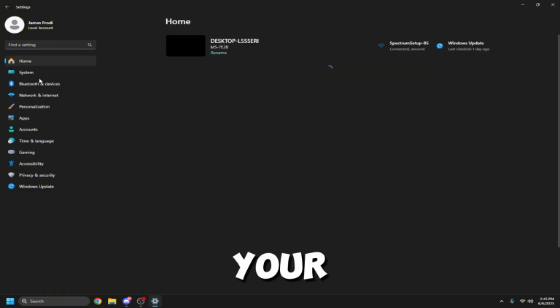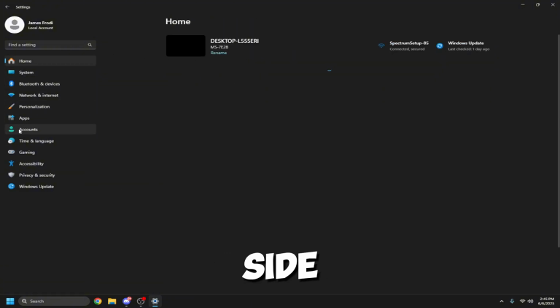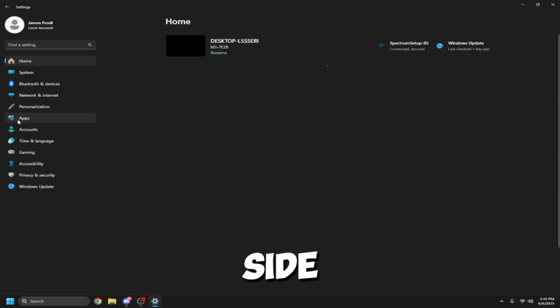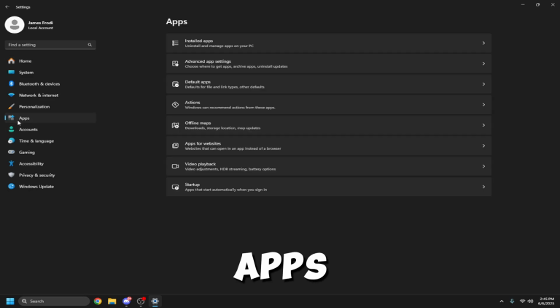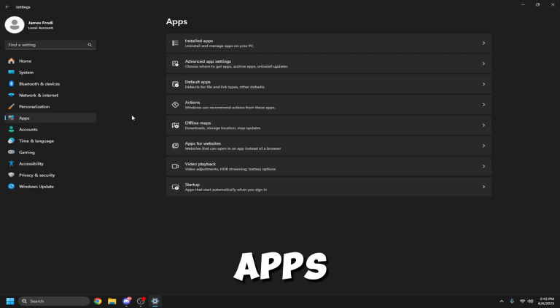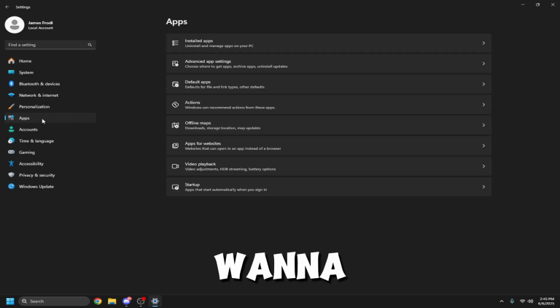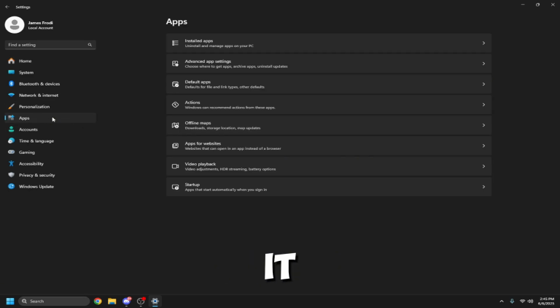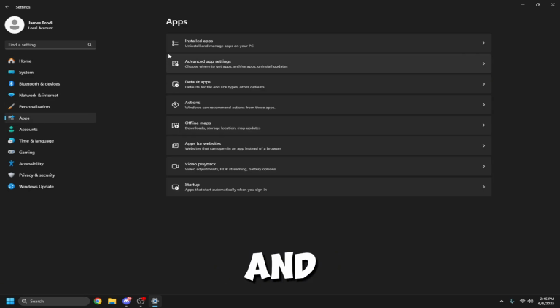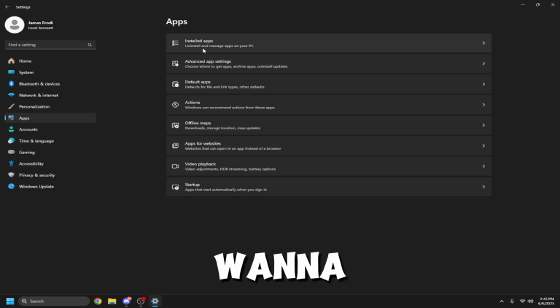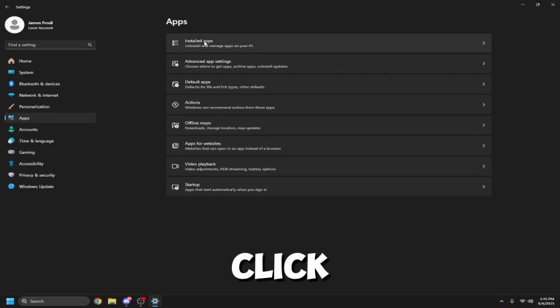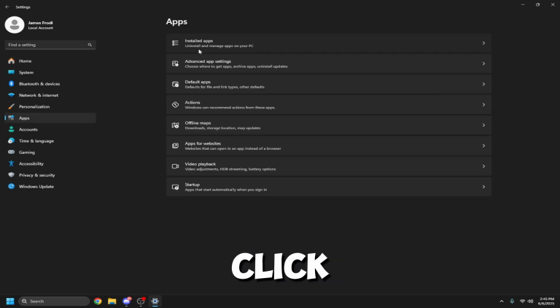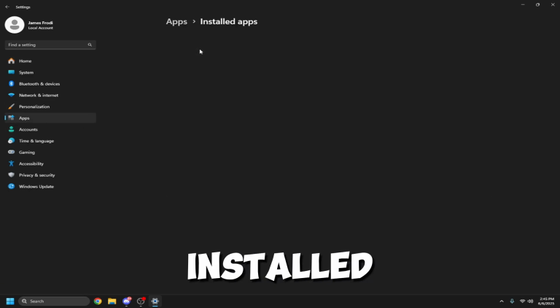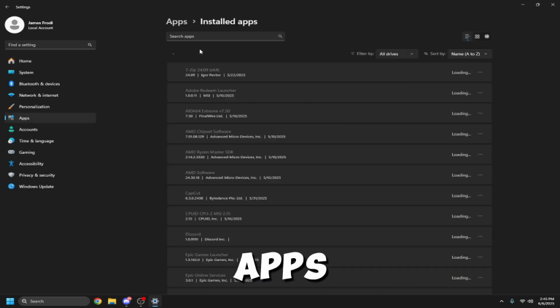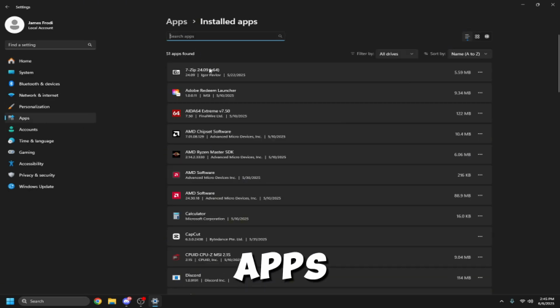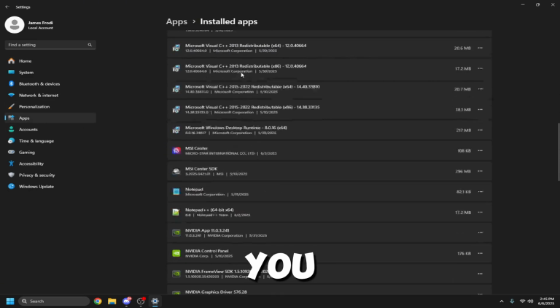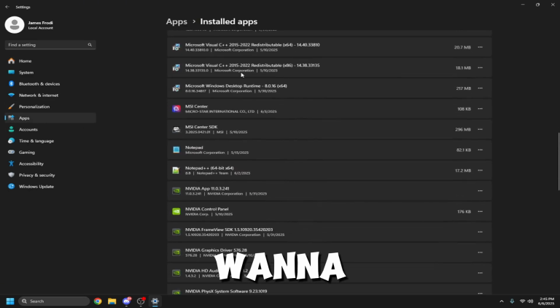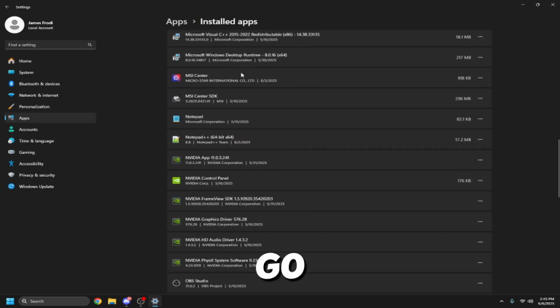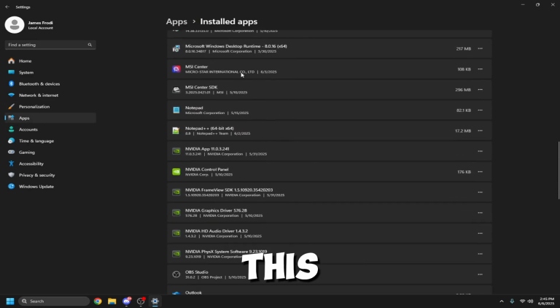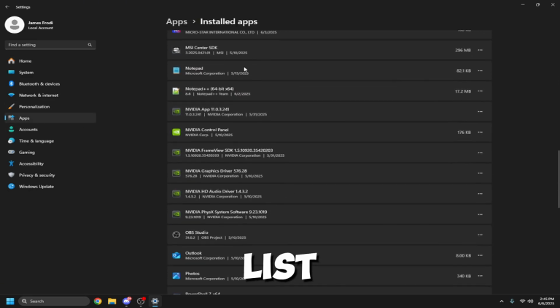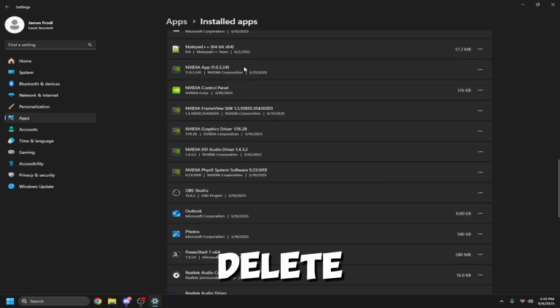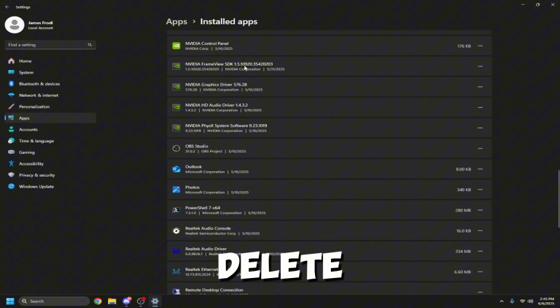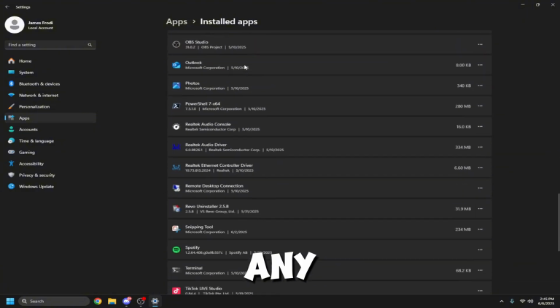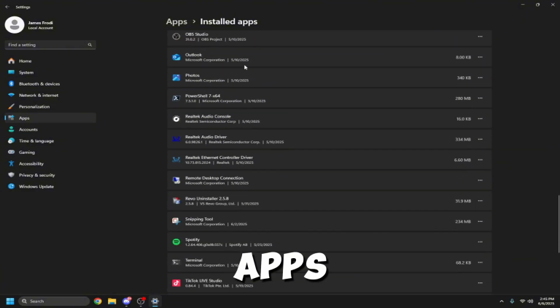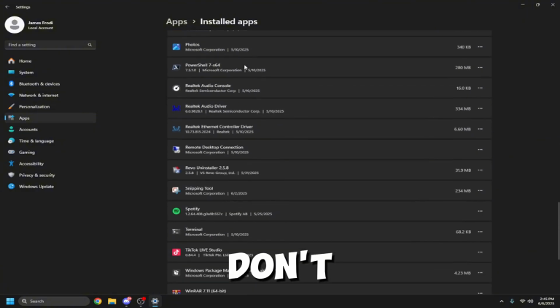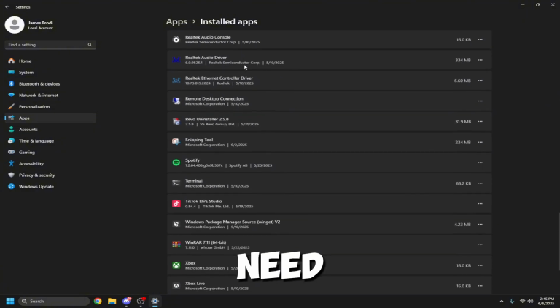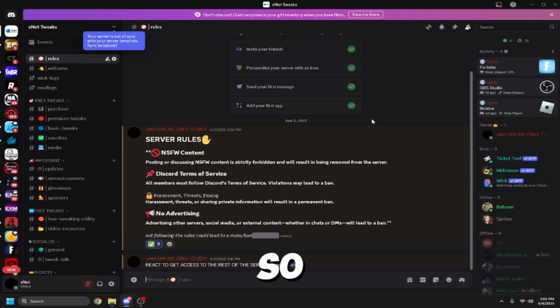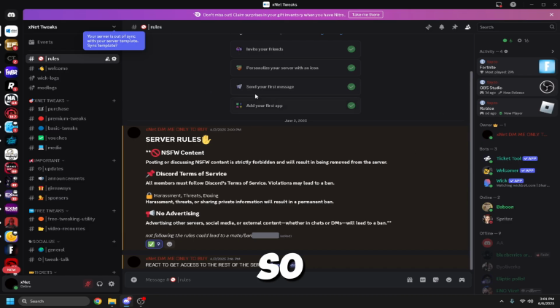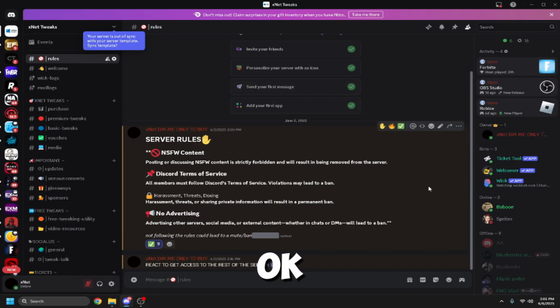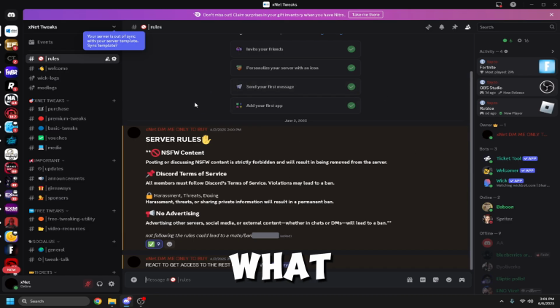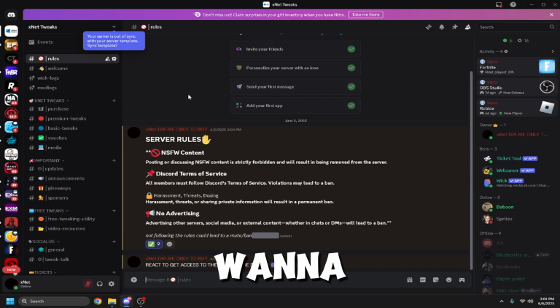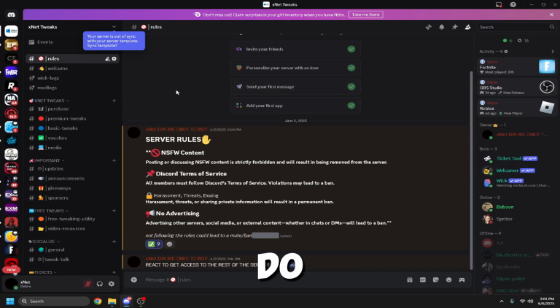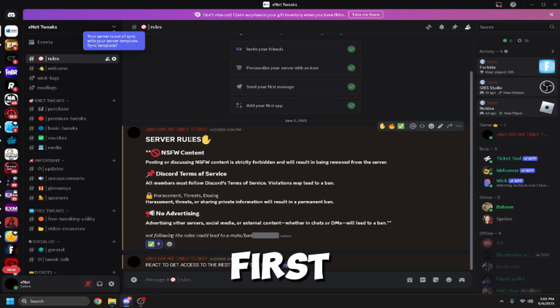On your sidebar click Apps, then click Installed Apps. Go through the list and delete any apps you don't need to free up system resources.